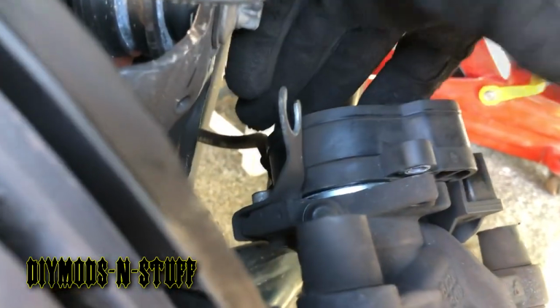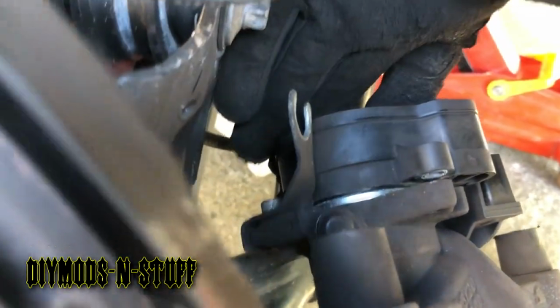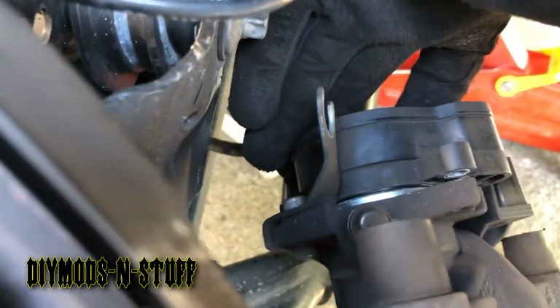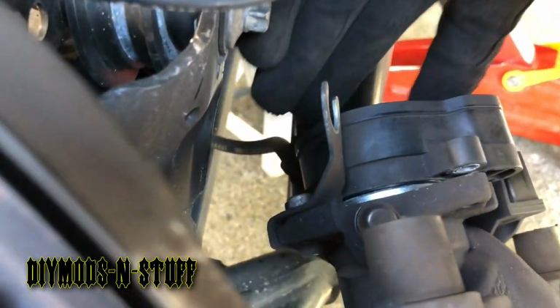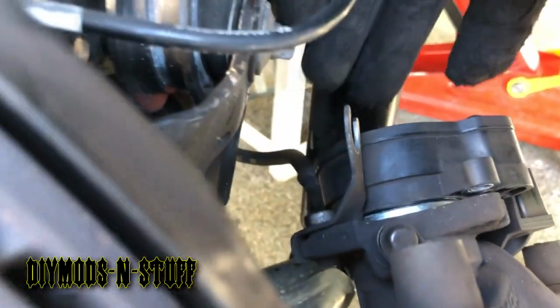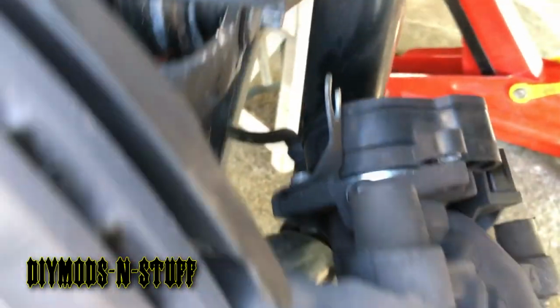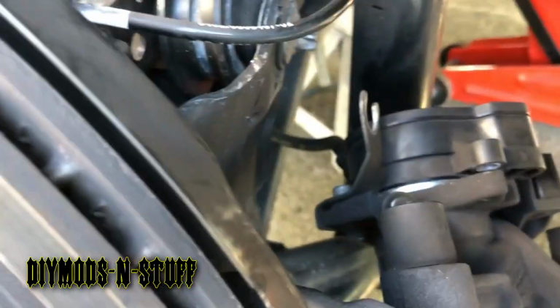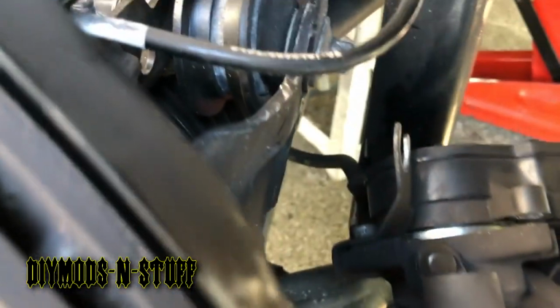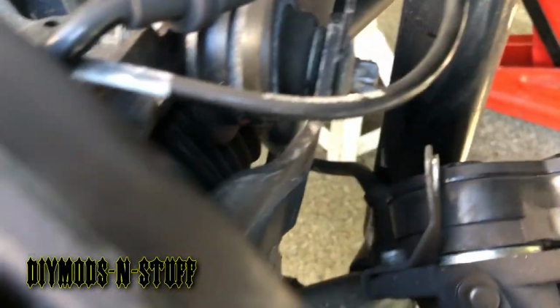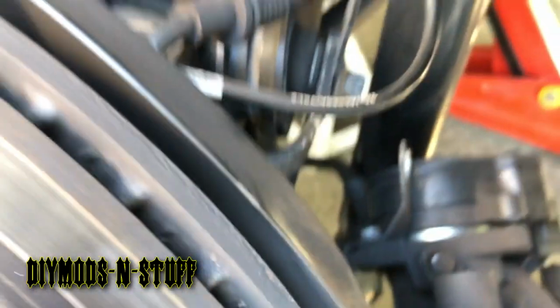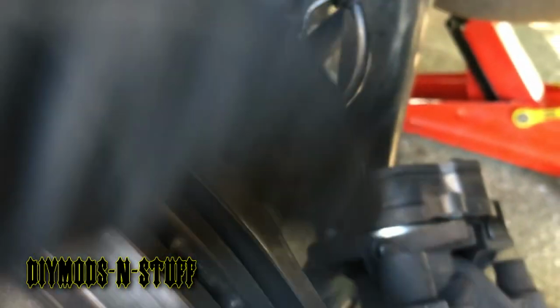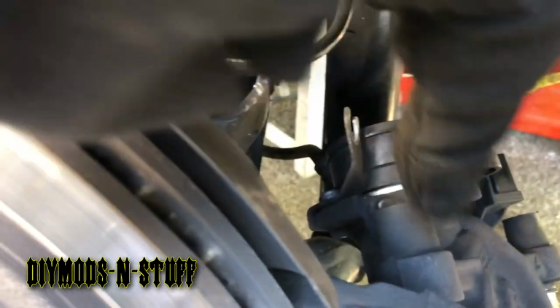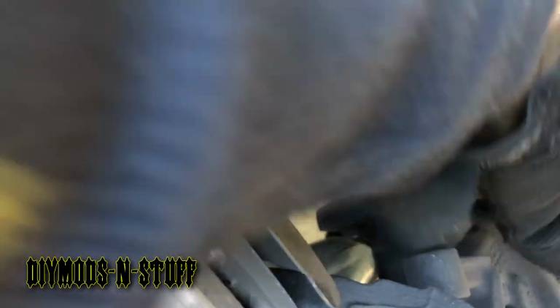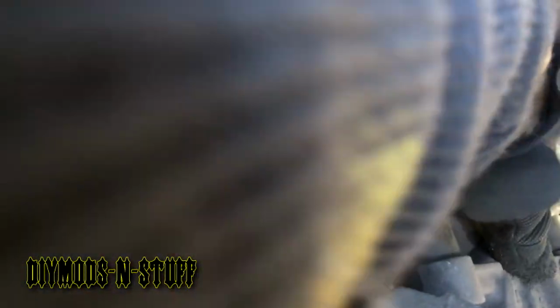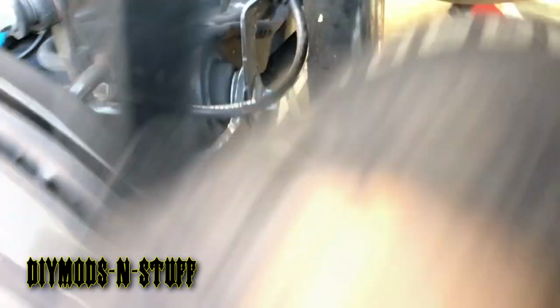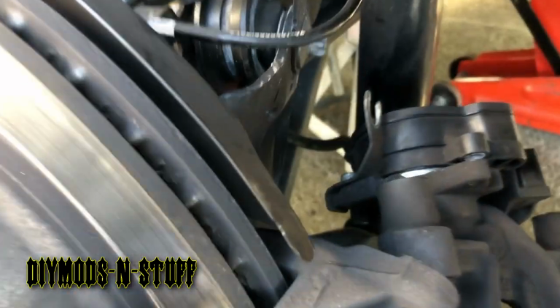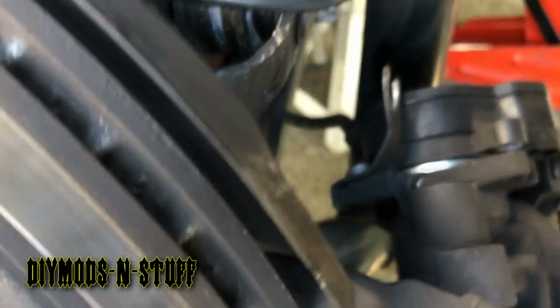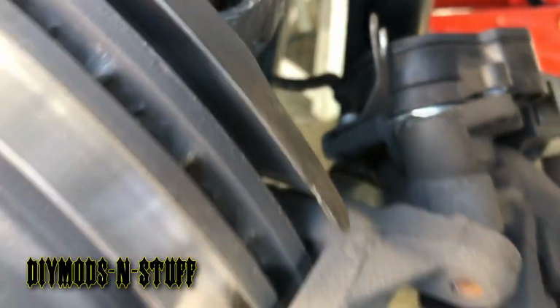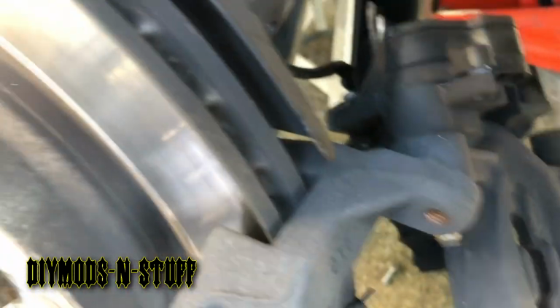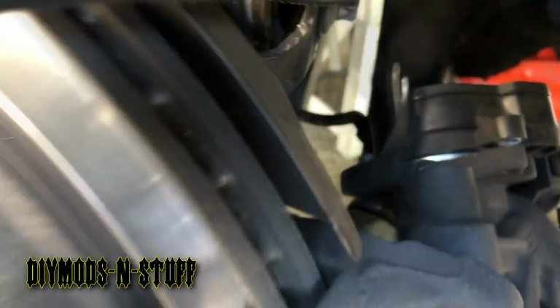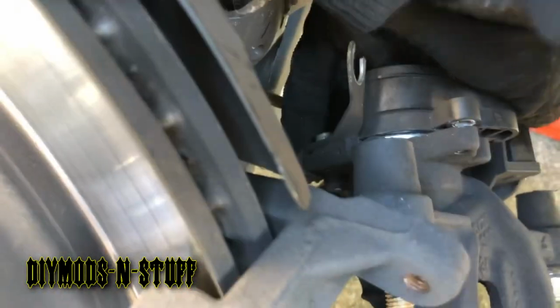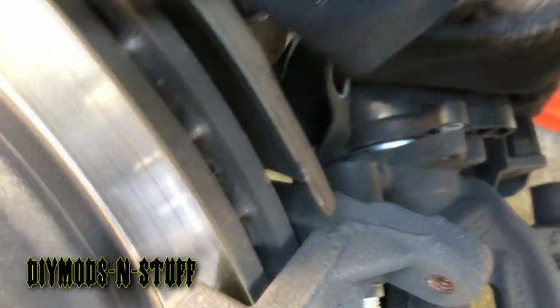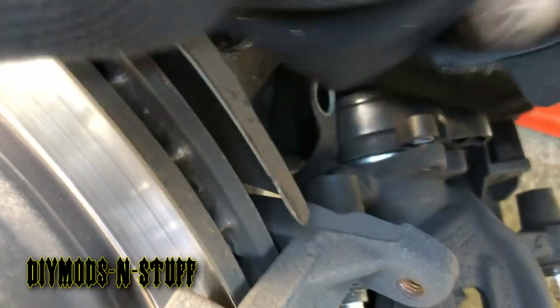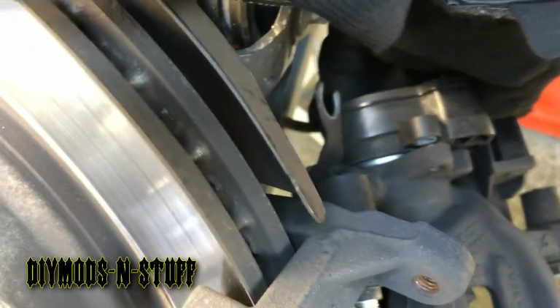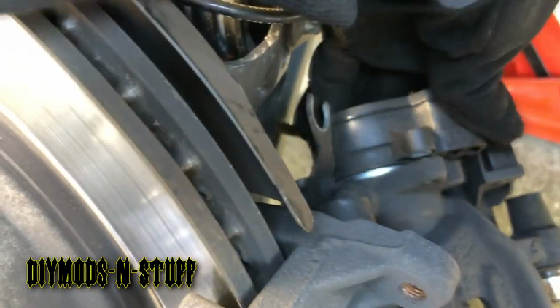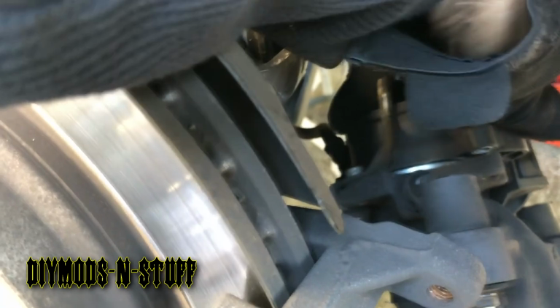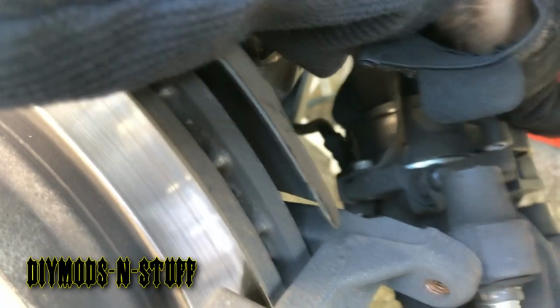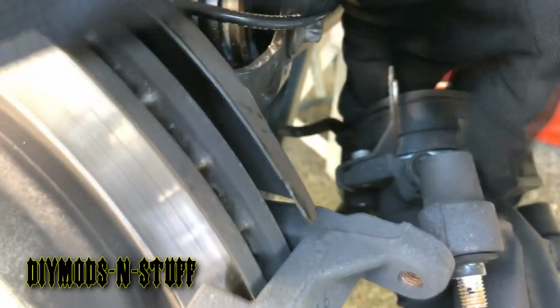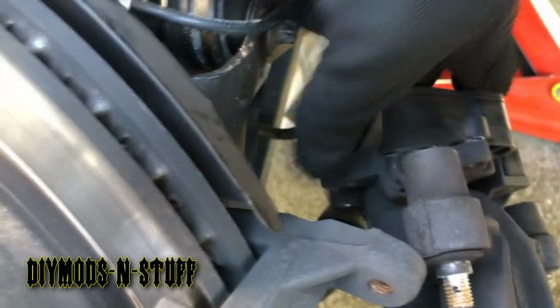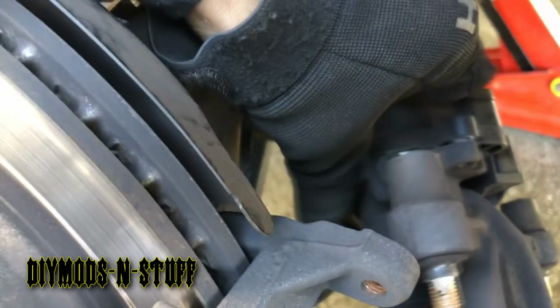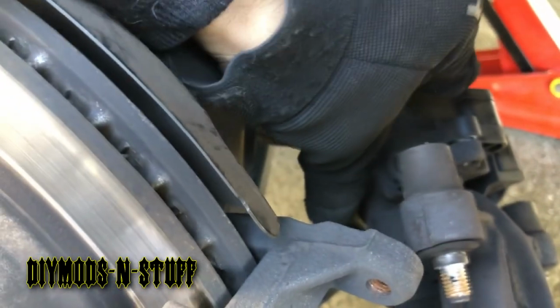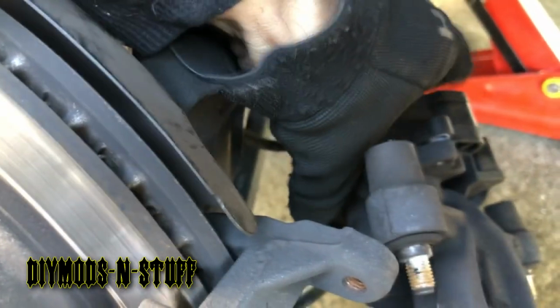It has a little bit of grease there as well, so make sure when you do it you might have to twist it a little bit and use both hands.